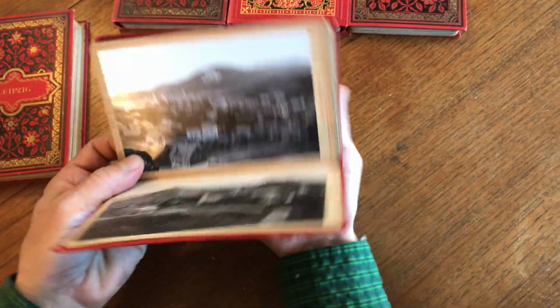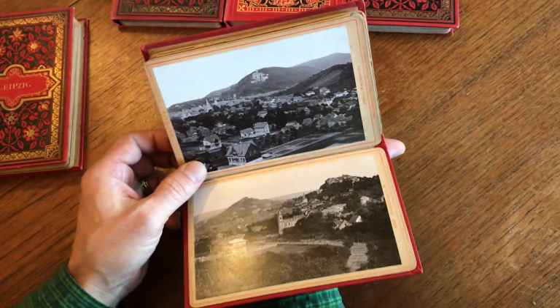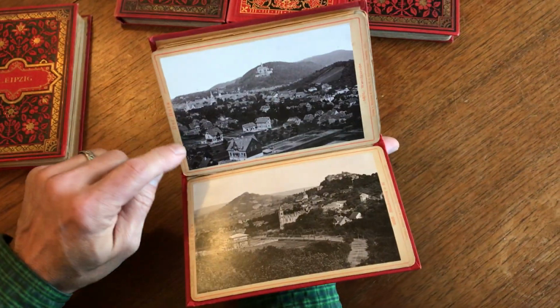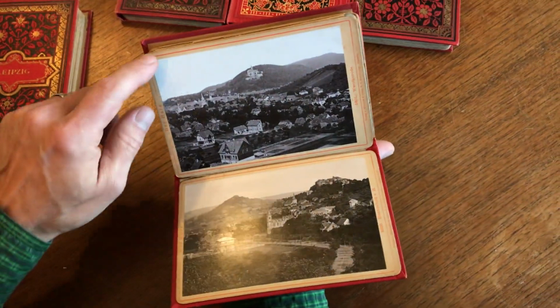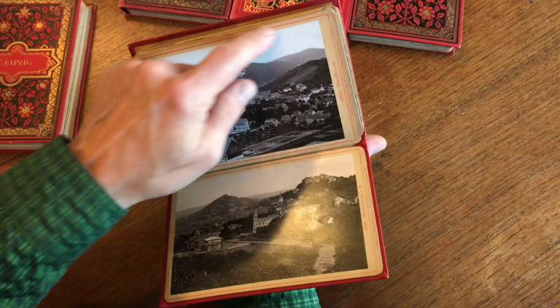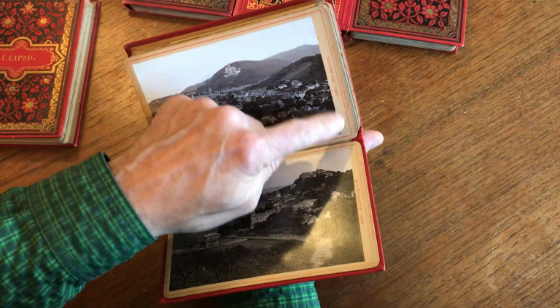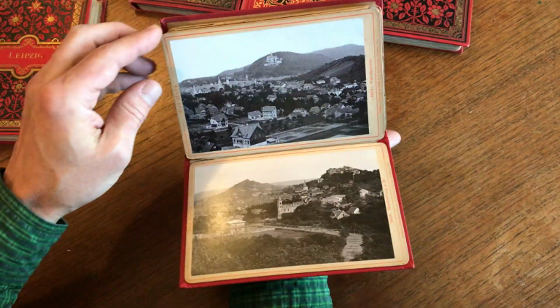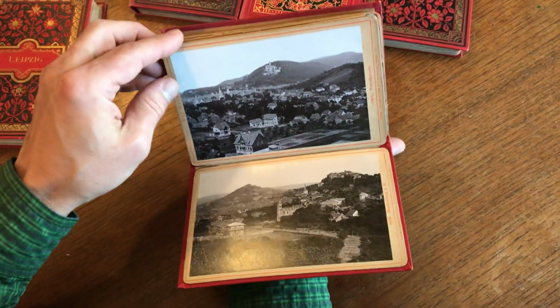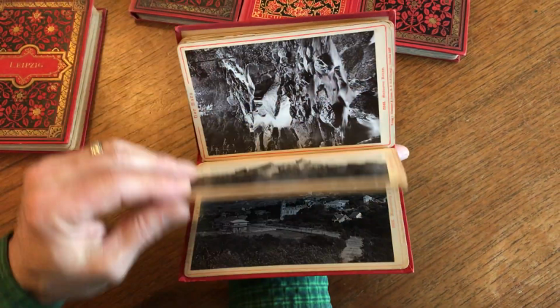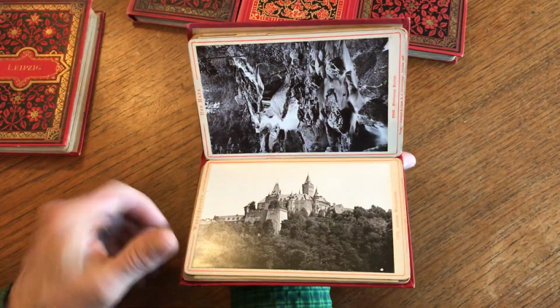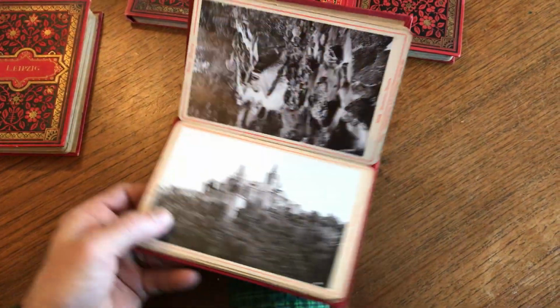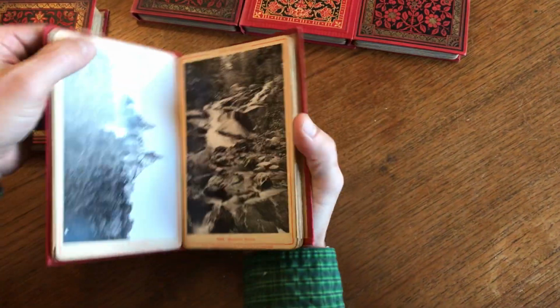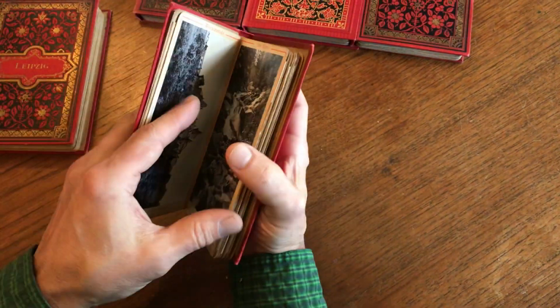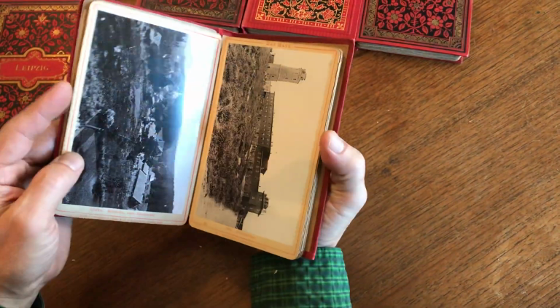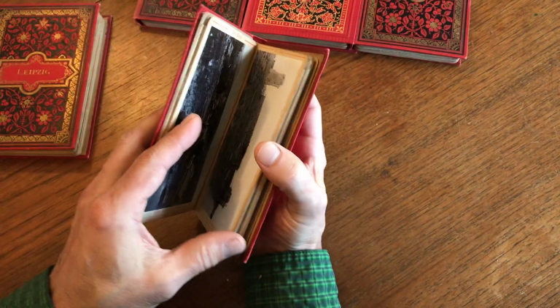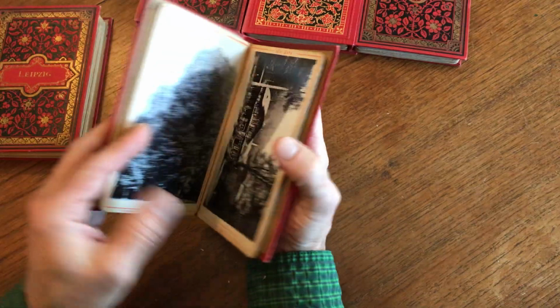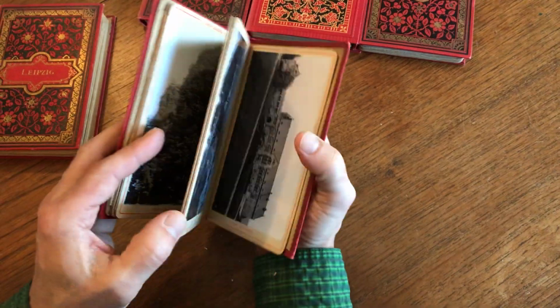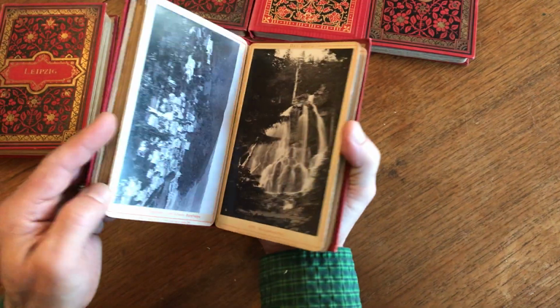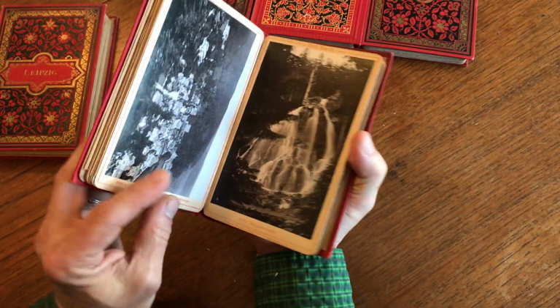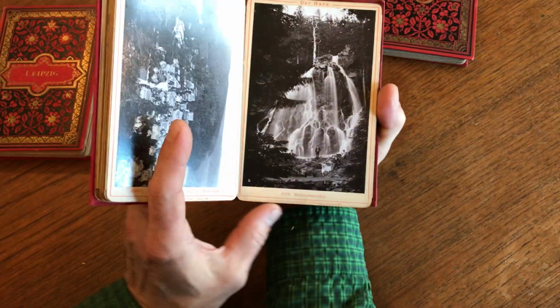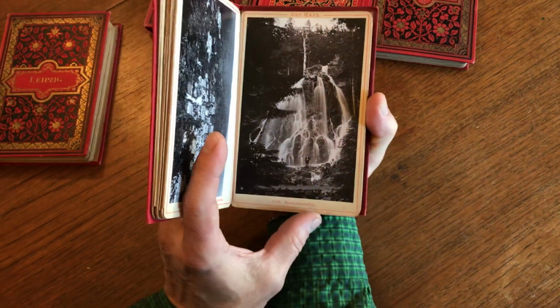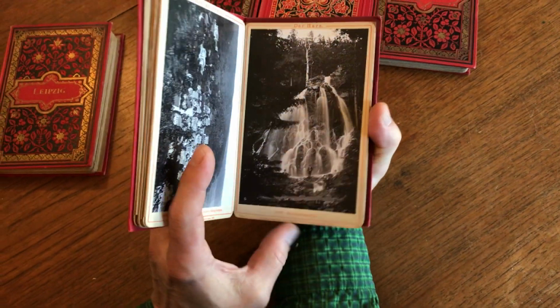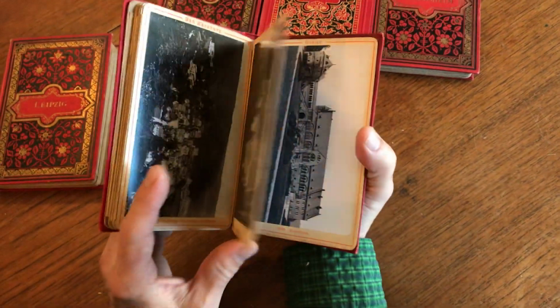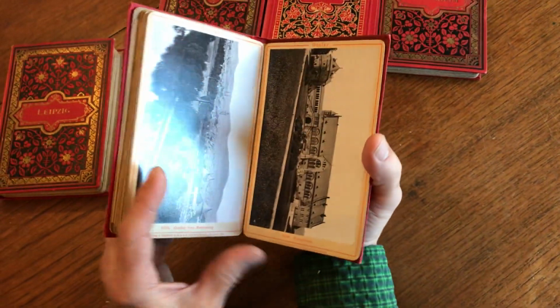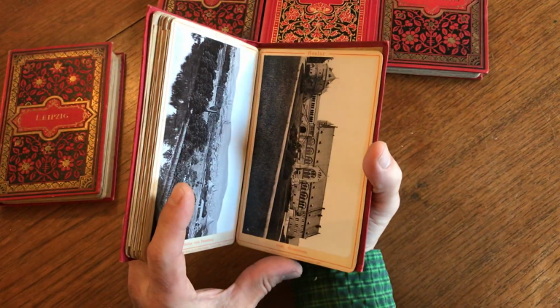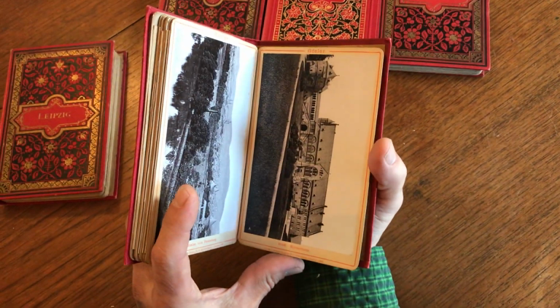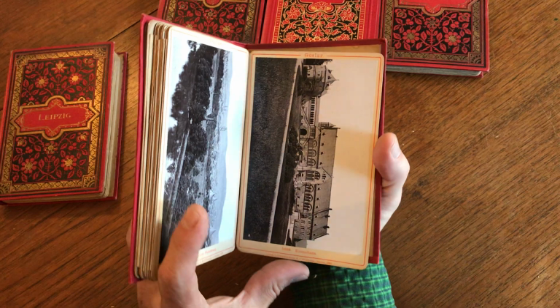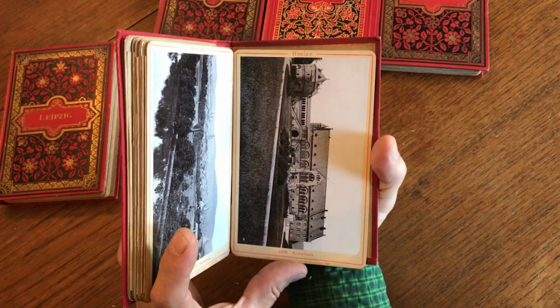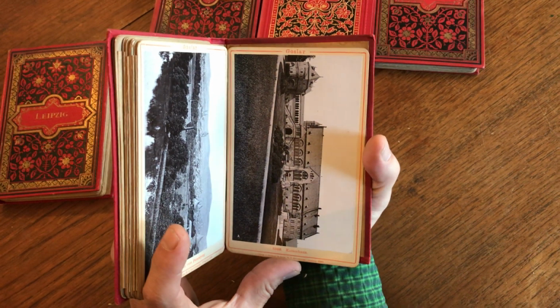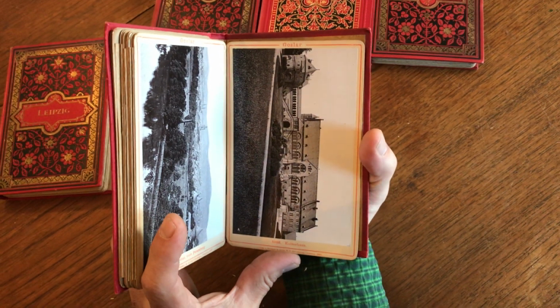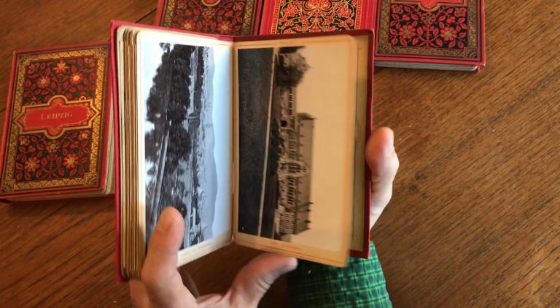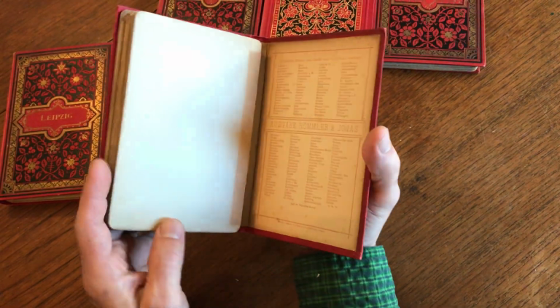All of the views in each of these are mounted onto a heavy card stock as issued, with letterpress identification of each view. And this one actually has a date of 1898.